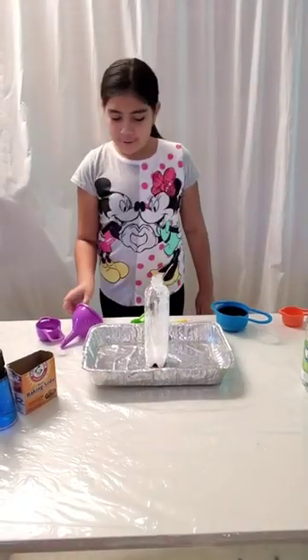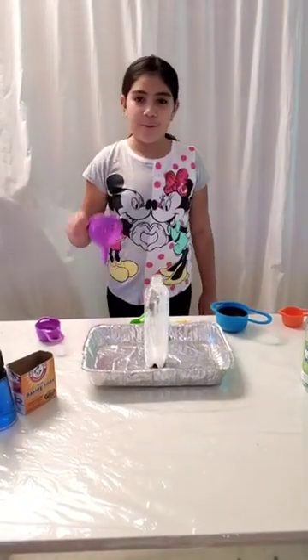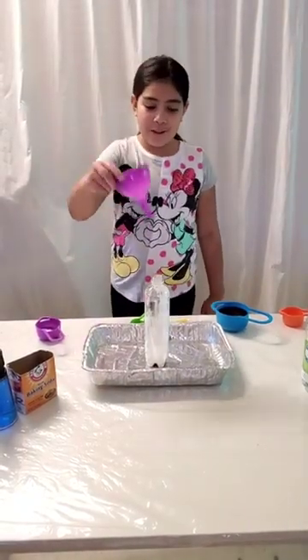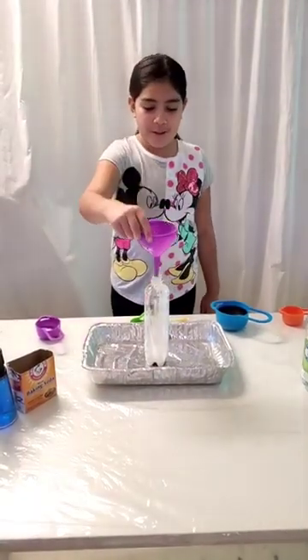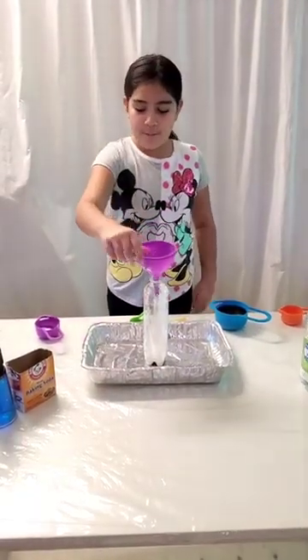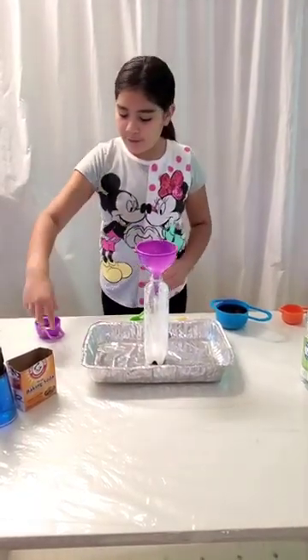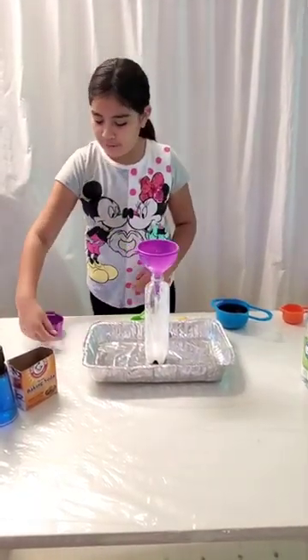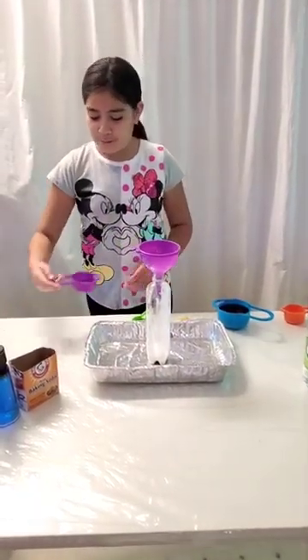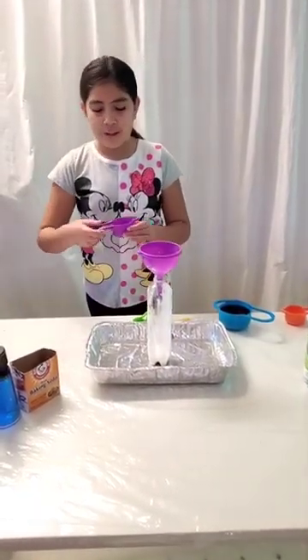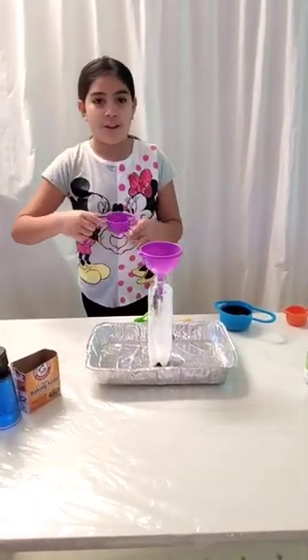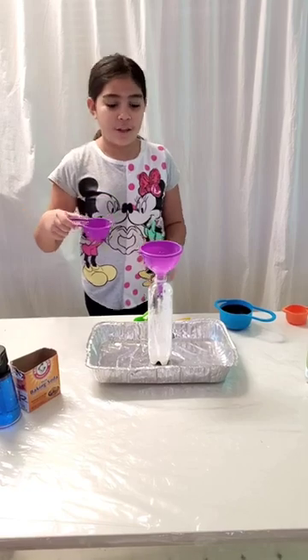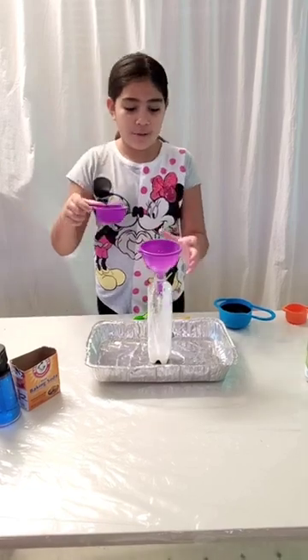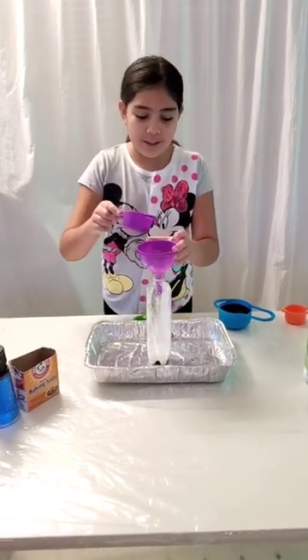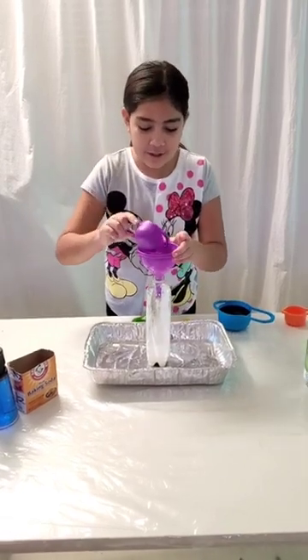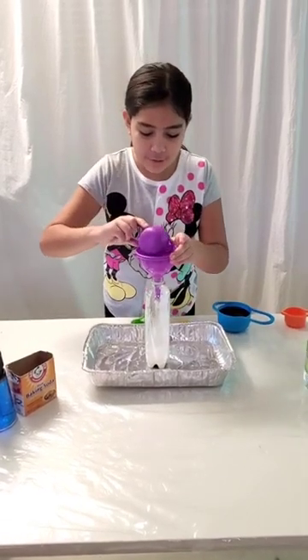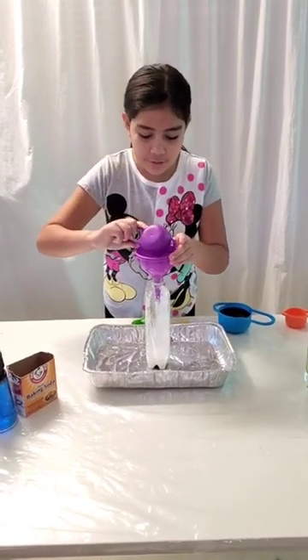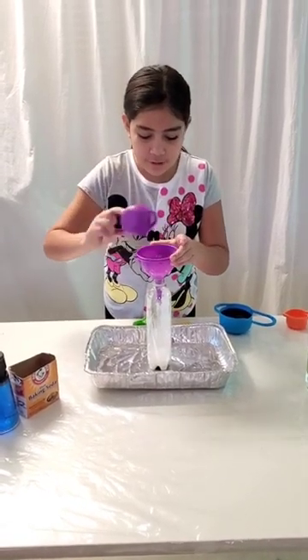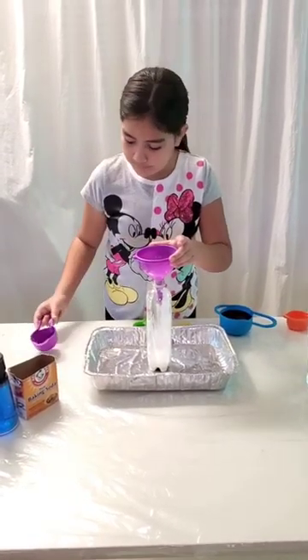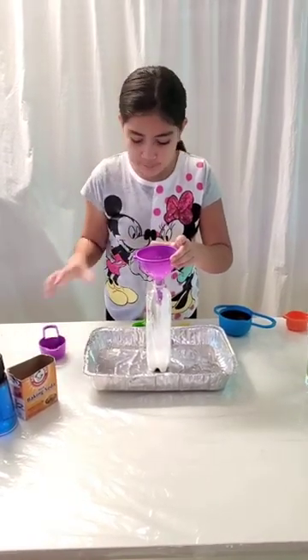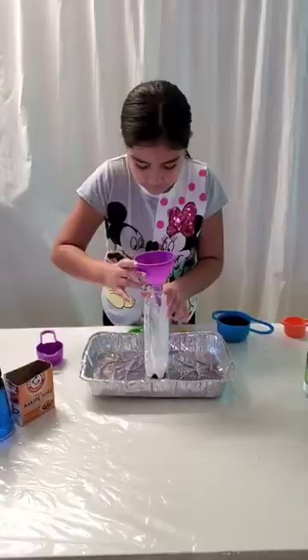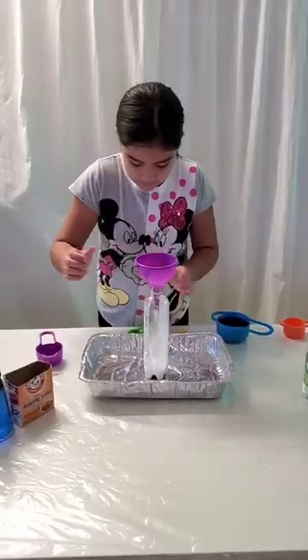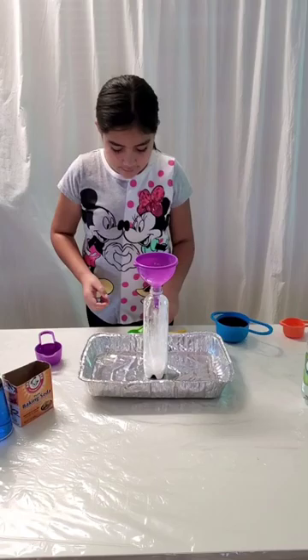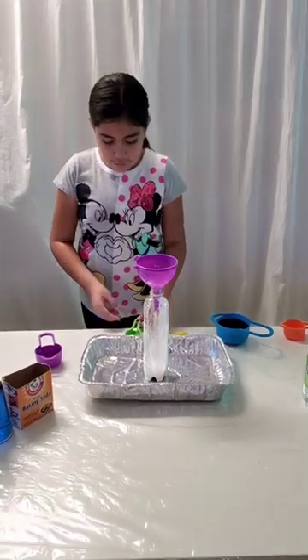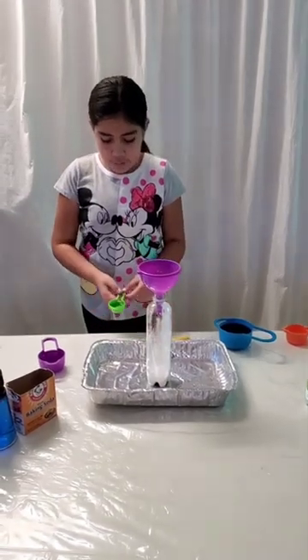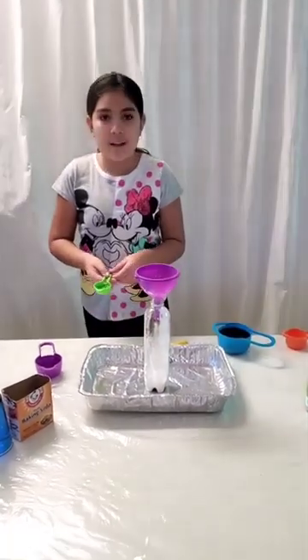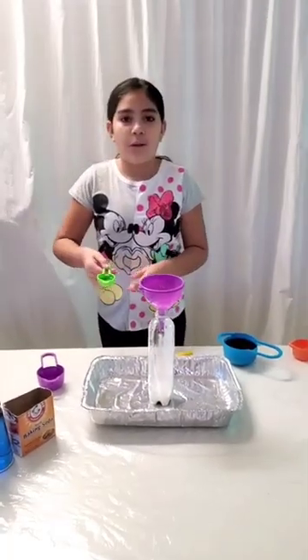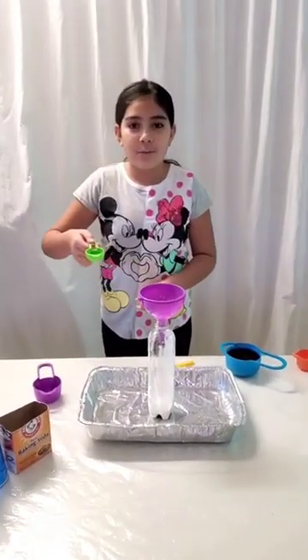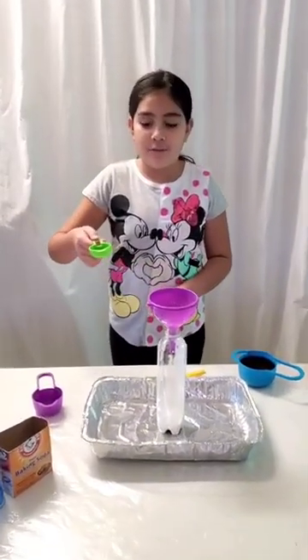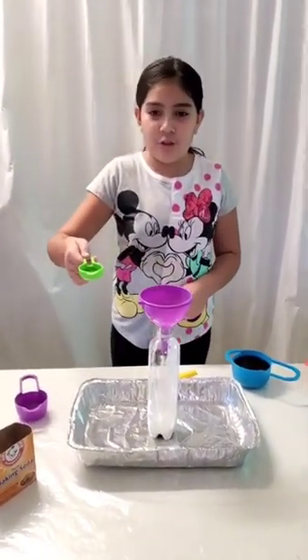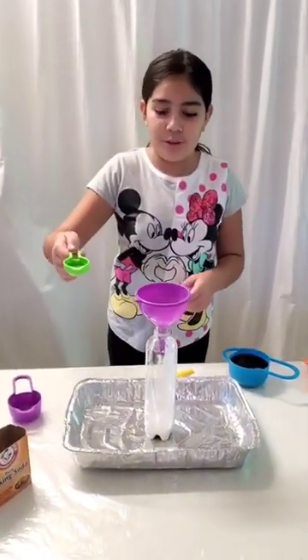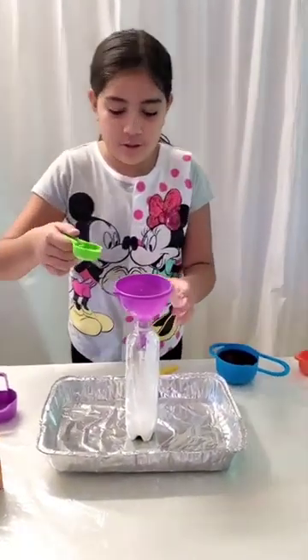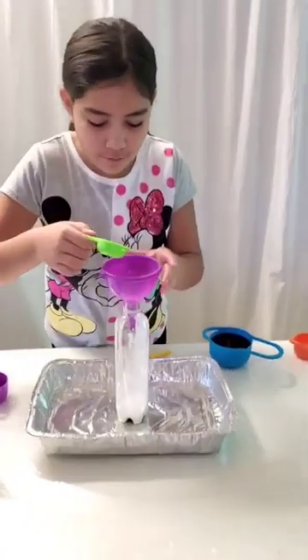I'm going to put my funnel into my bottle and we're going to put a third of a cup of baking soda into the bottle. Now we're going to put one teaspoon of dish soap into the bottle.